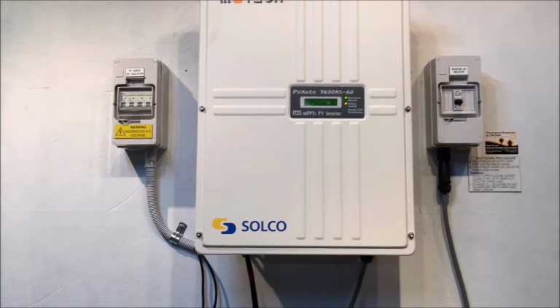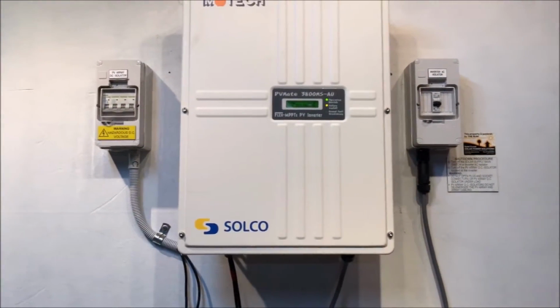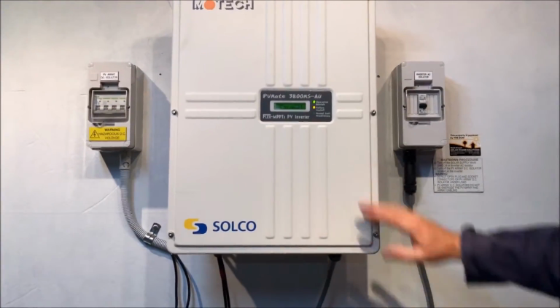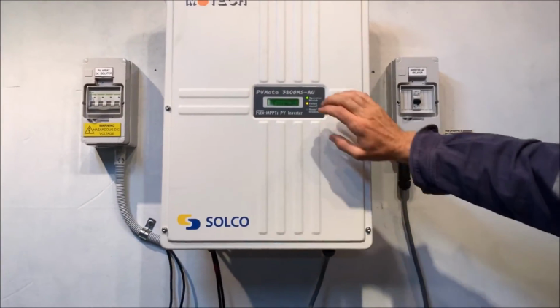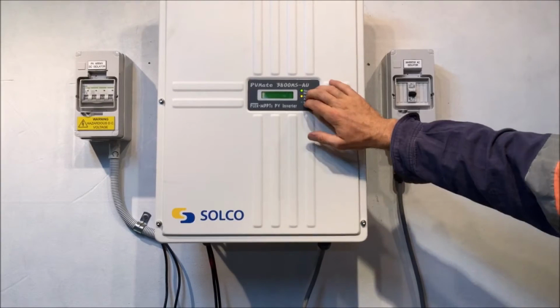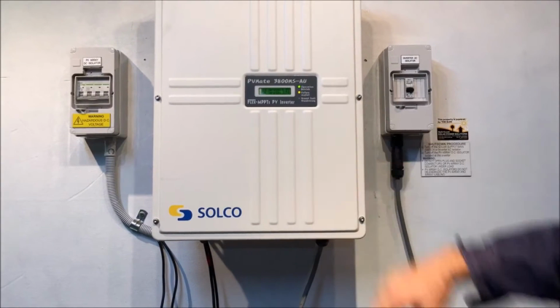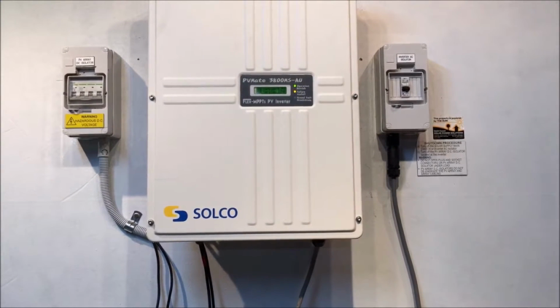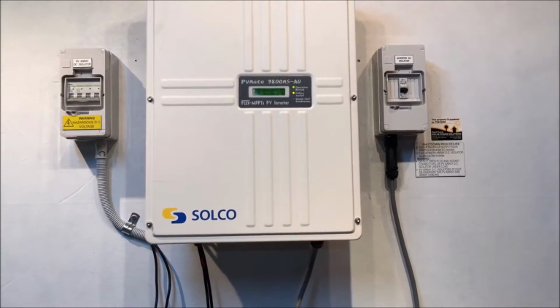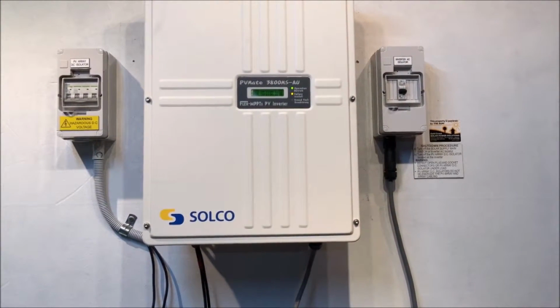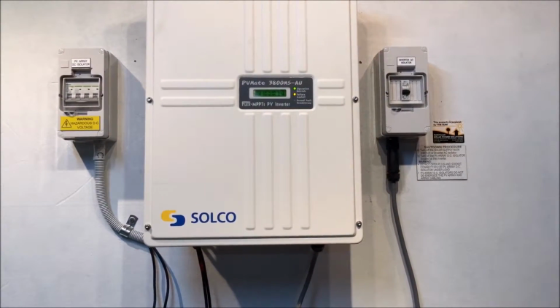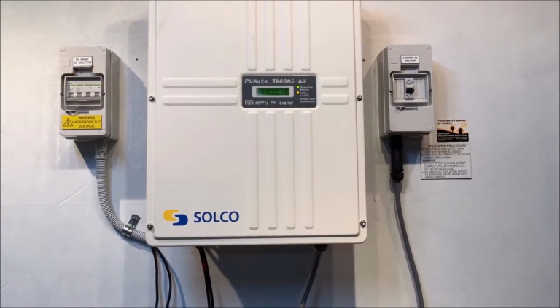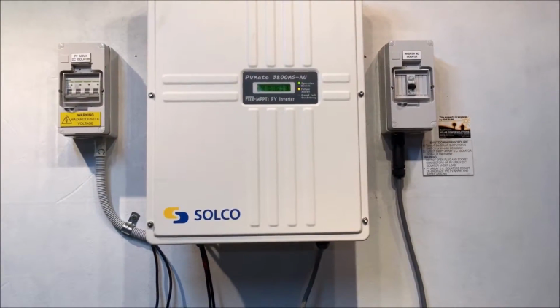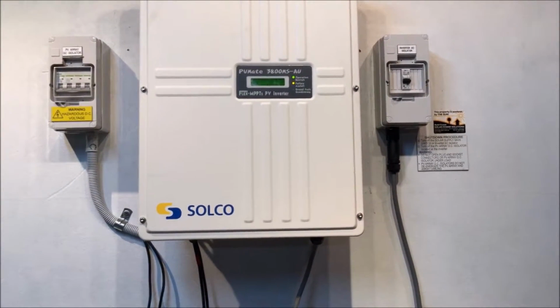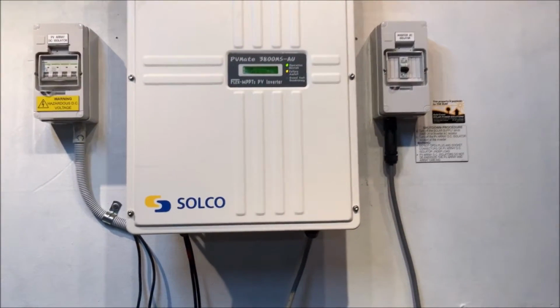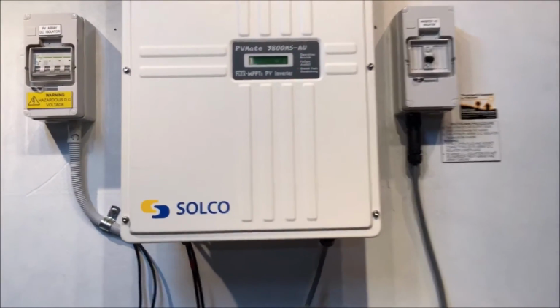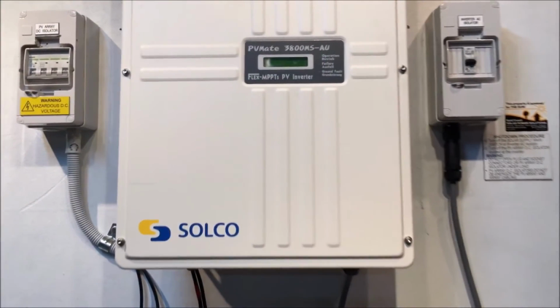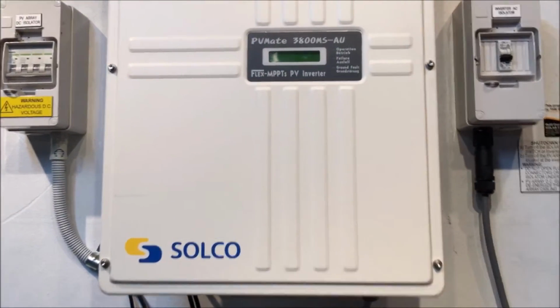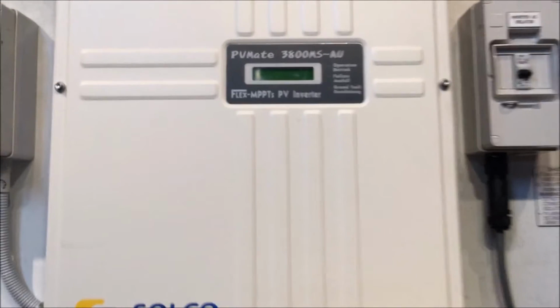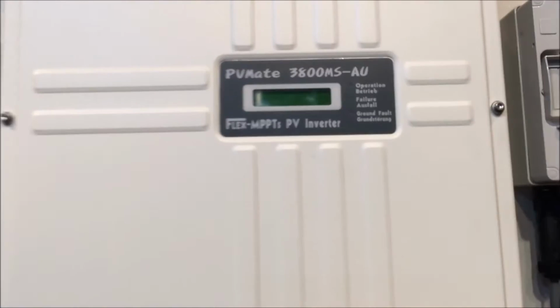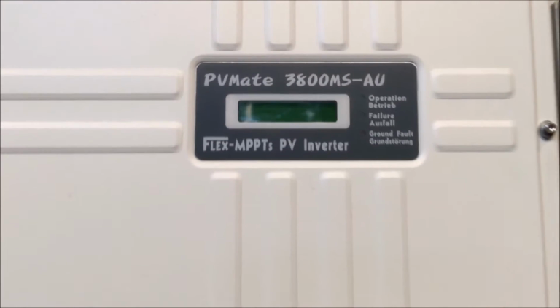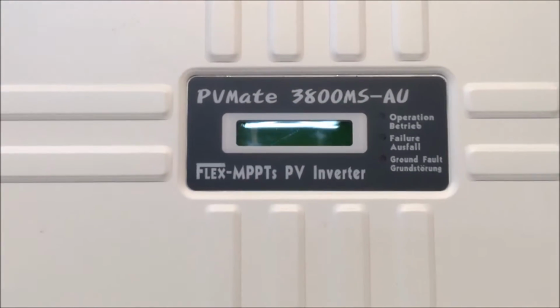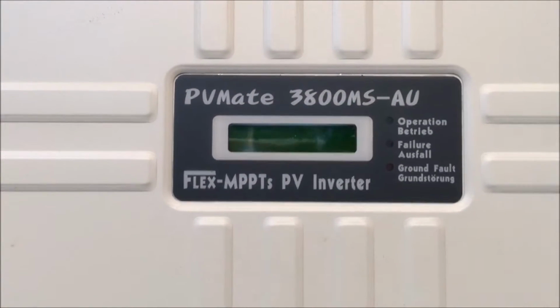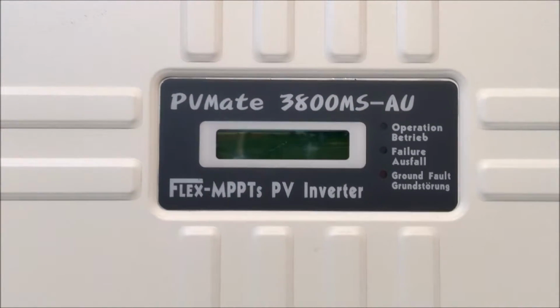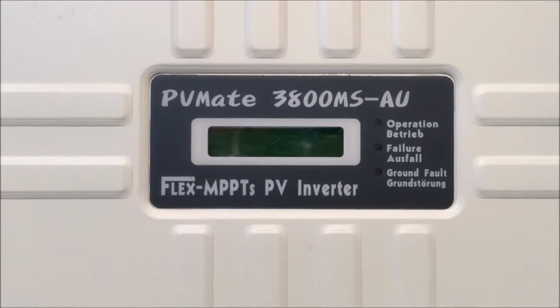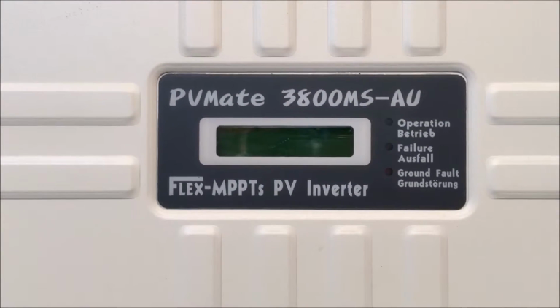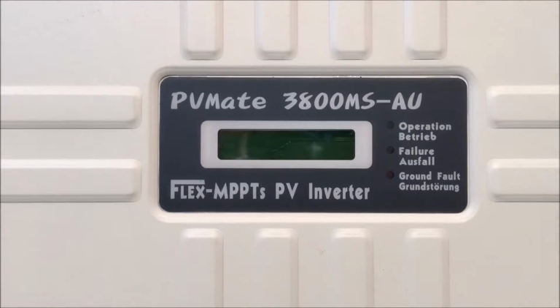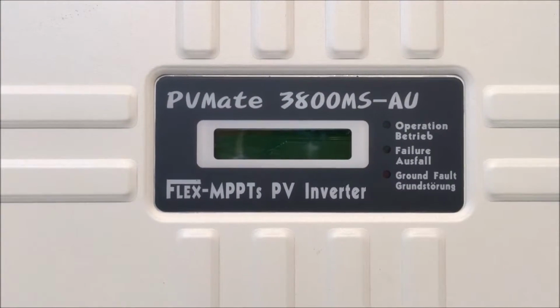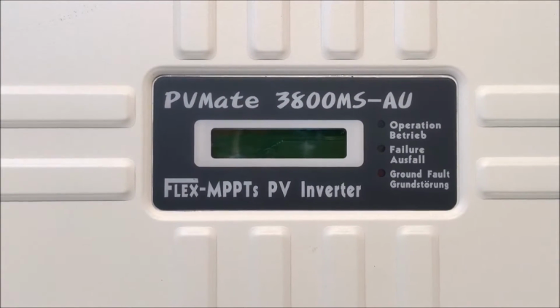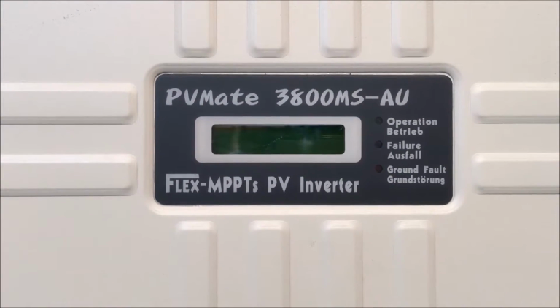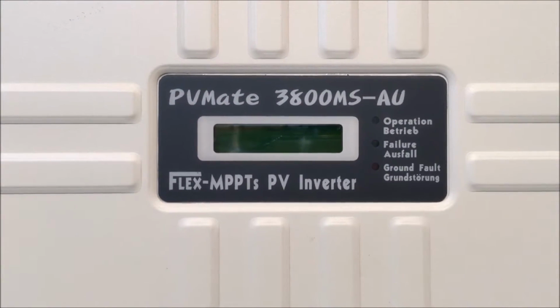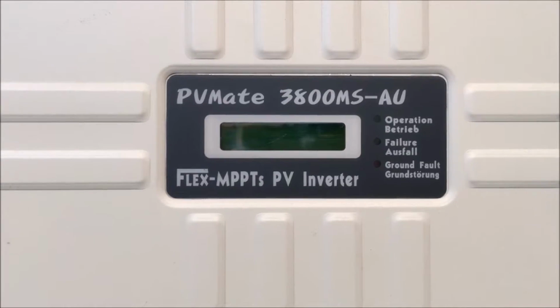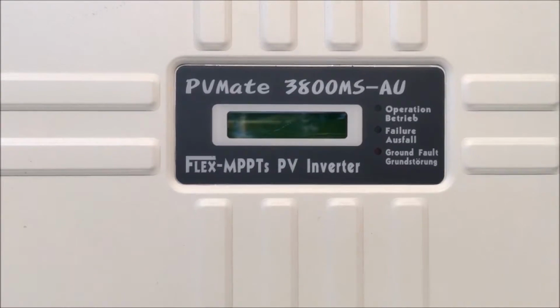You'll see in just a moment the screen will go blank as the inverter shuts down completely — as we can see there. Now what we'll do is try to reboot the system and see if we can clear that error.